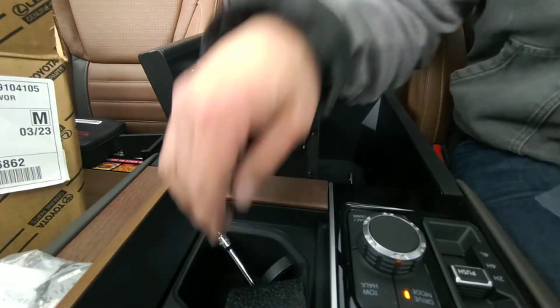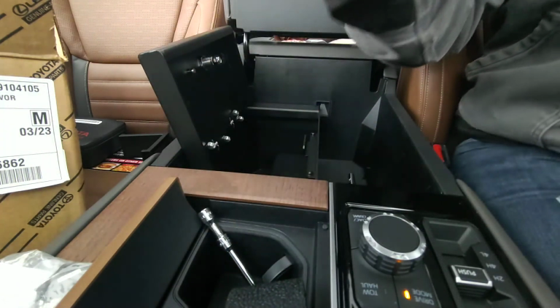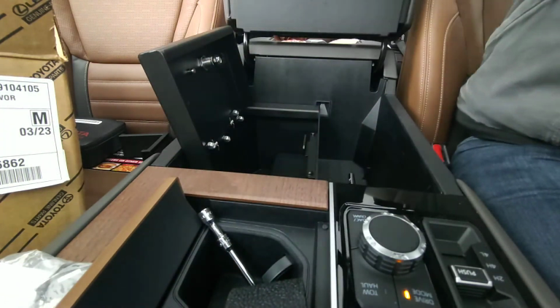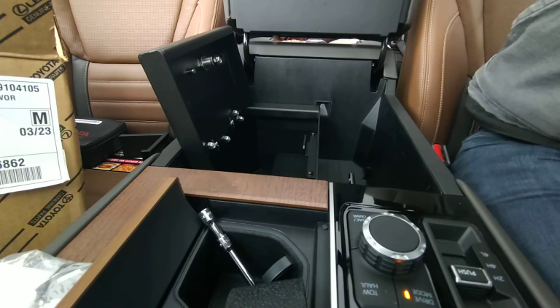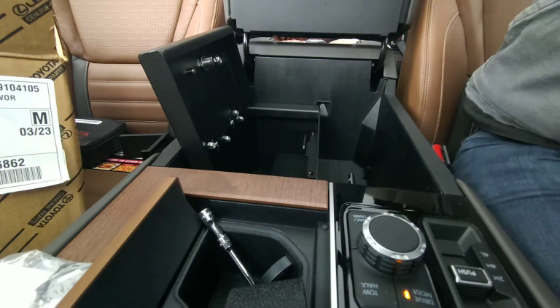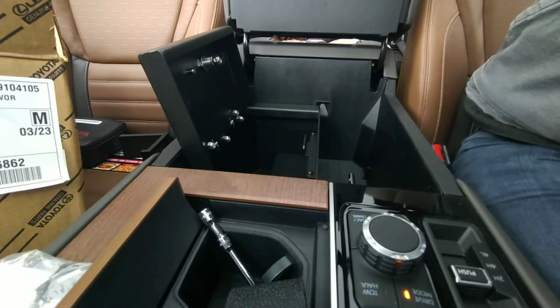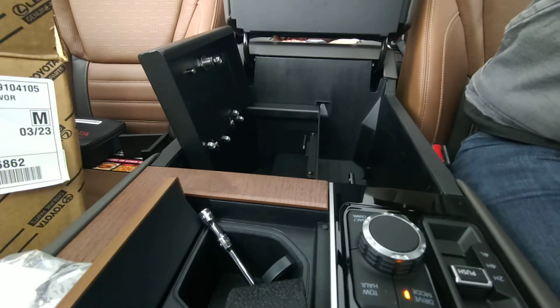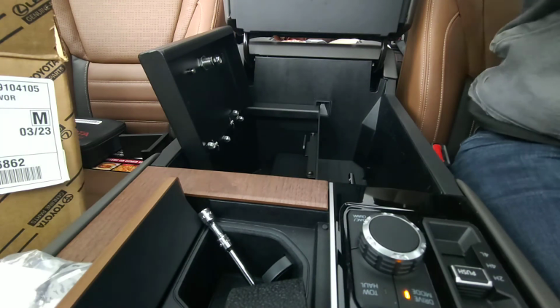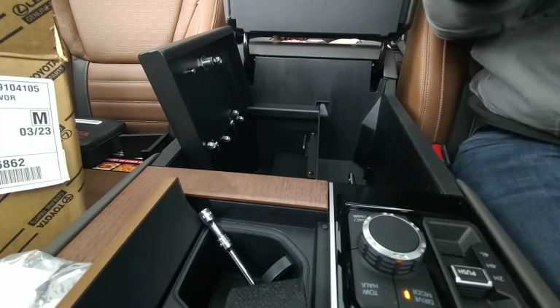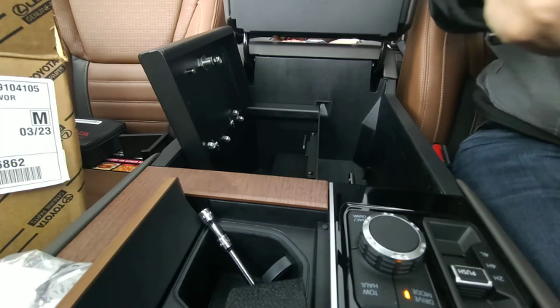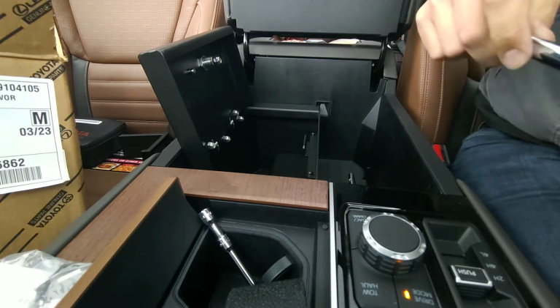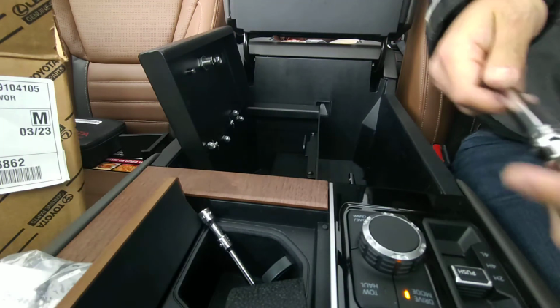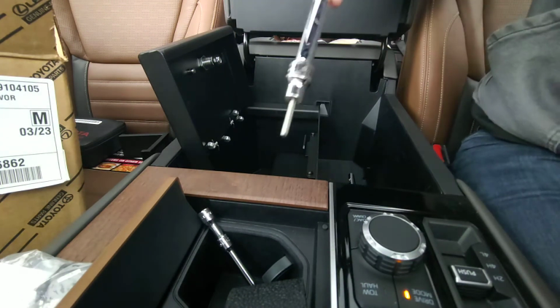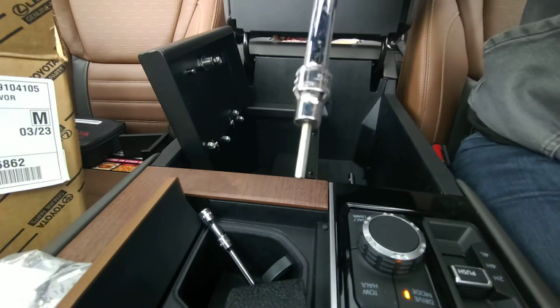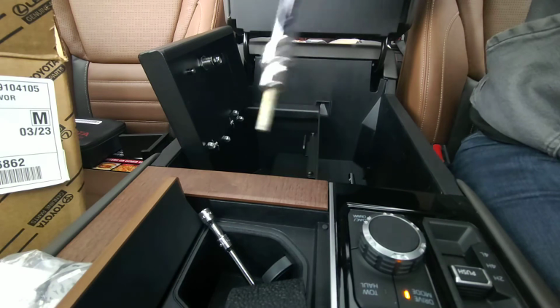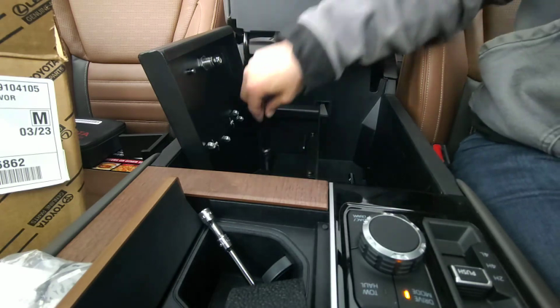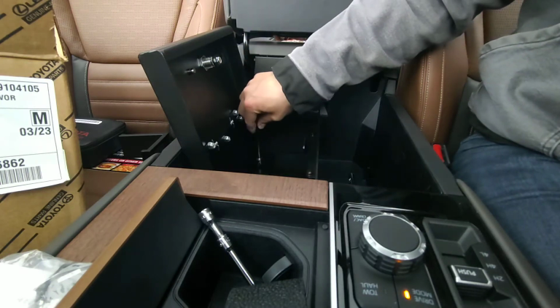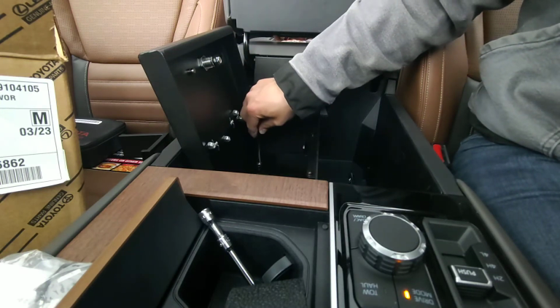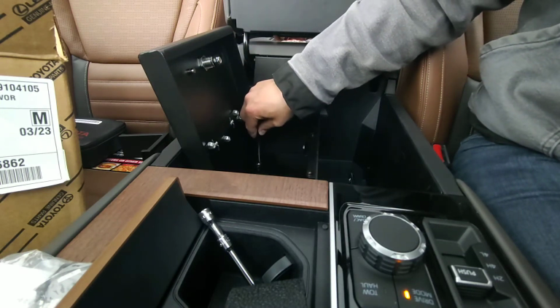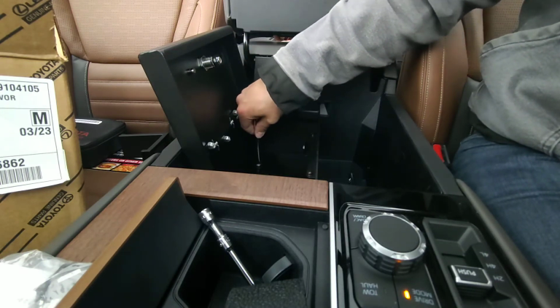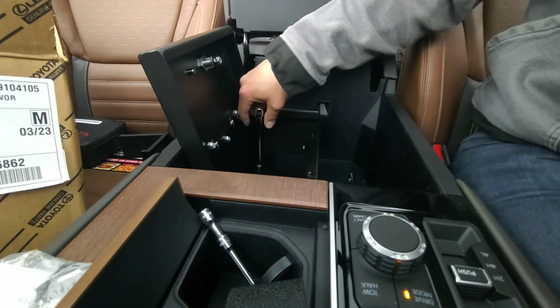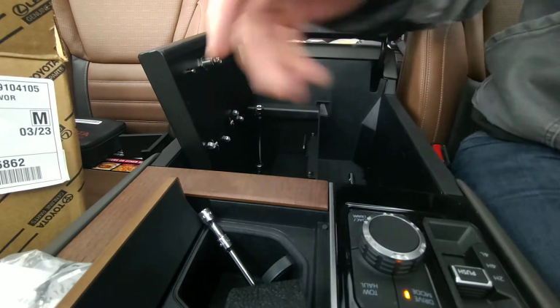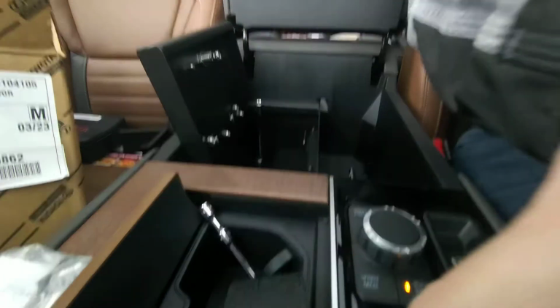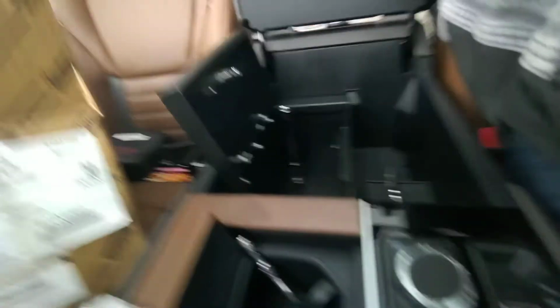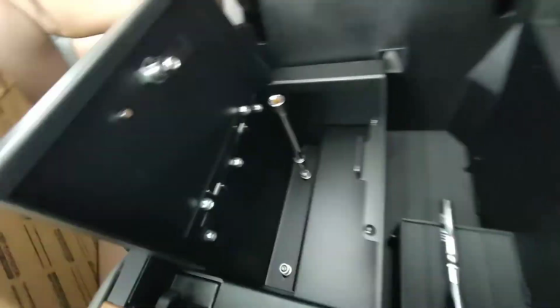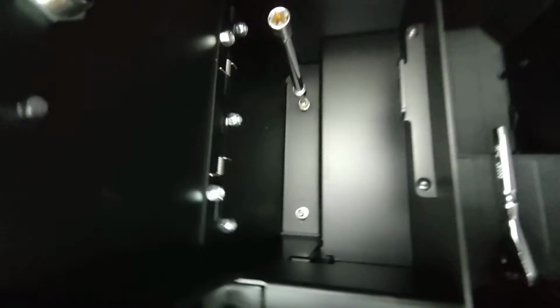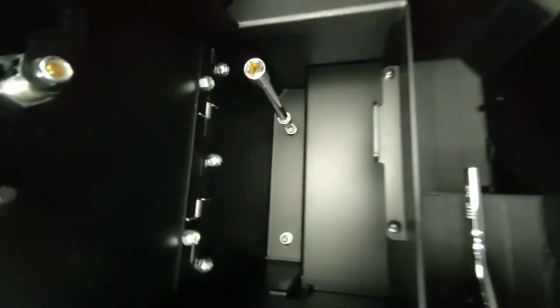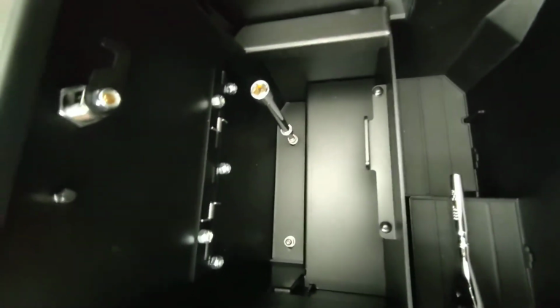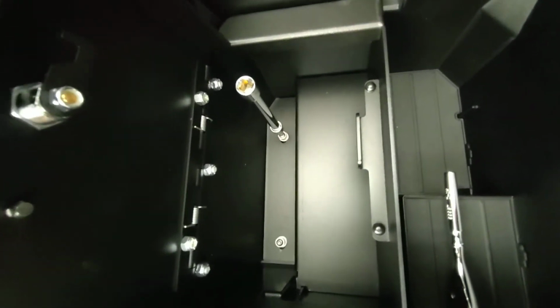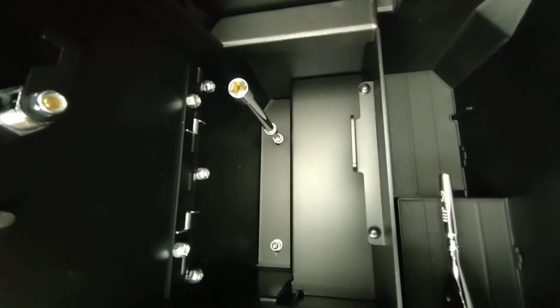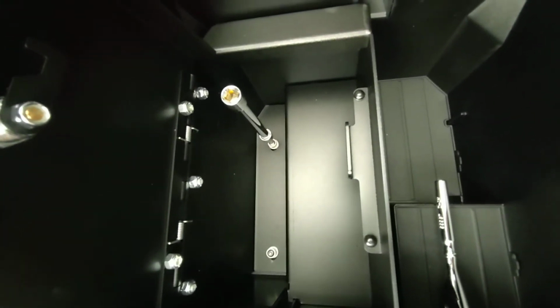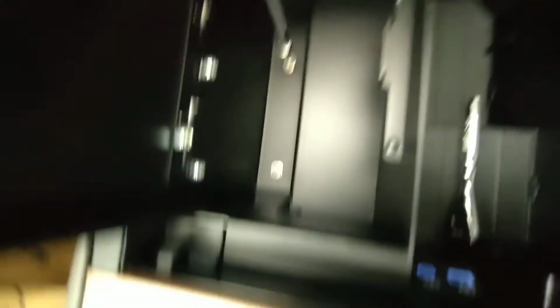All right, I did bring a 4mm Allen, because I believe that's what these are — and yes, they are. I'll let you take a quick look again. Got a 4mm Allen there.